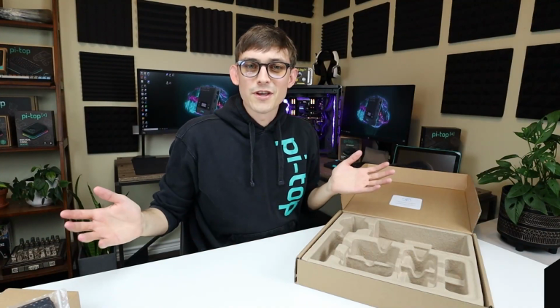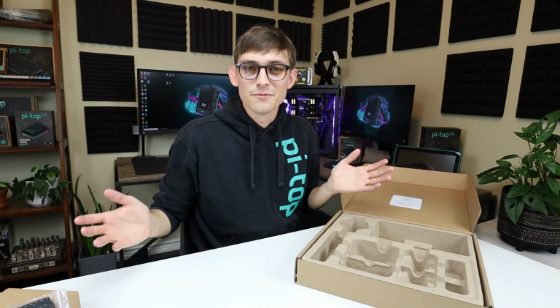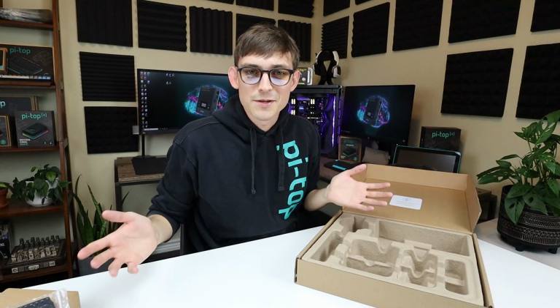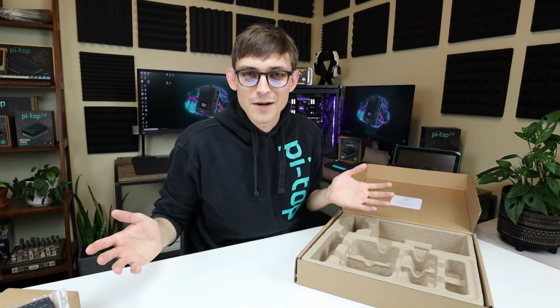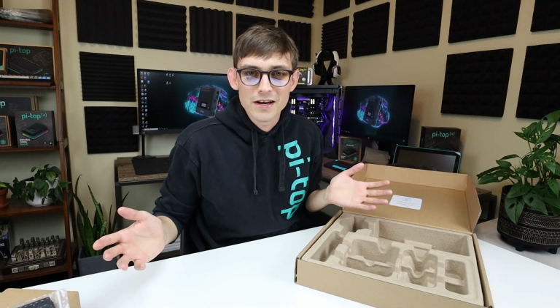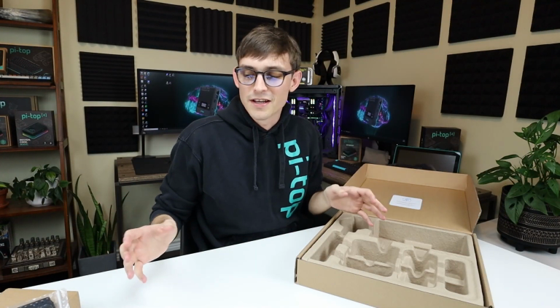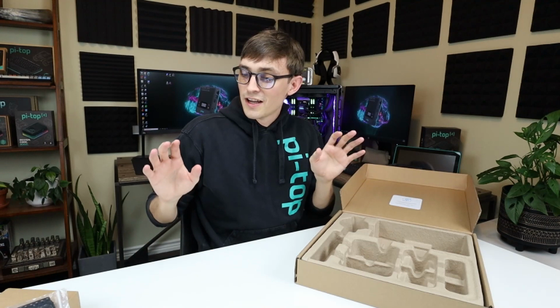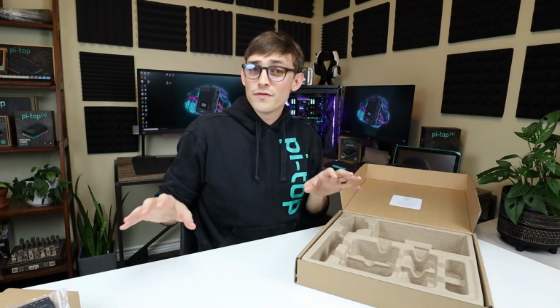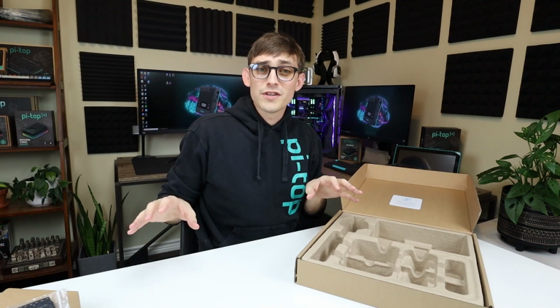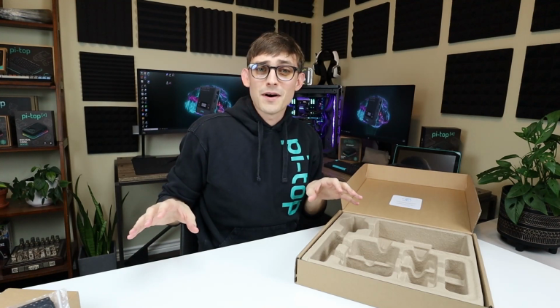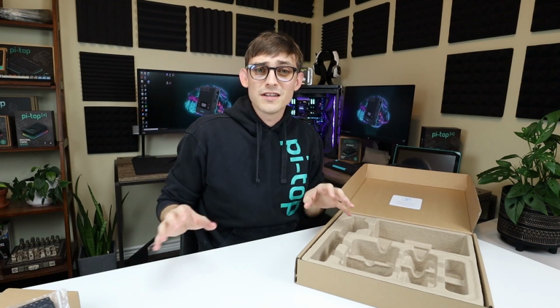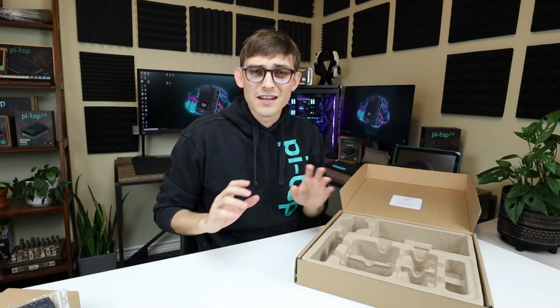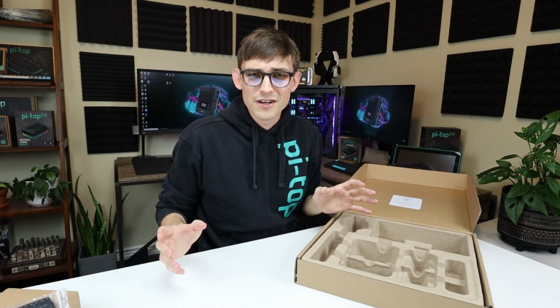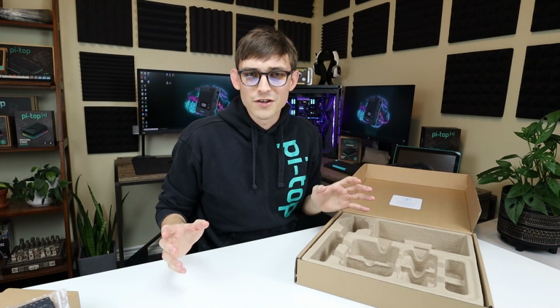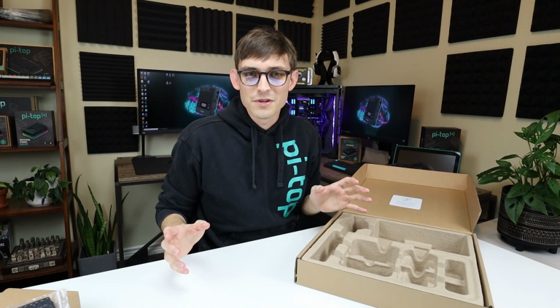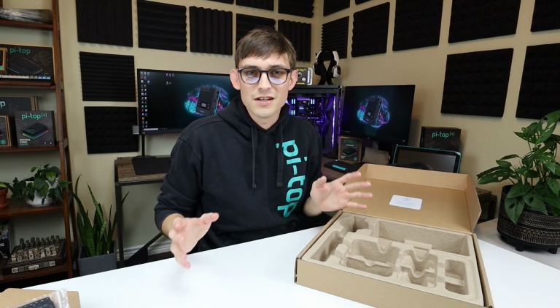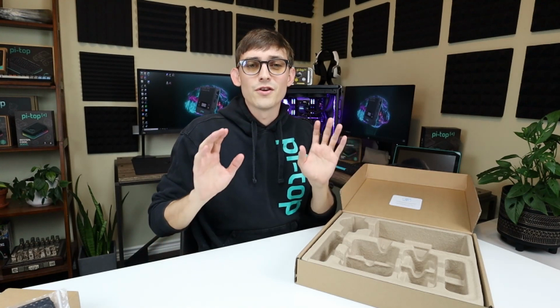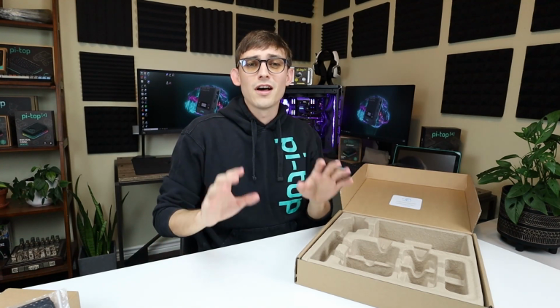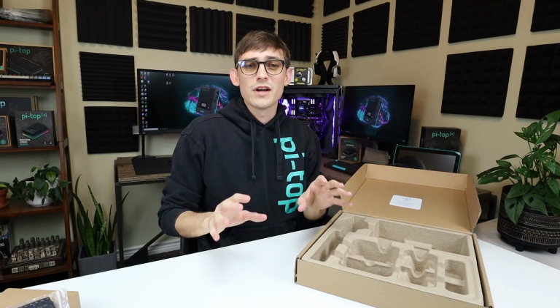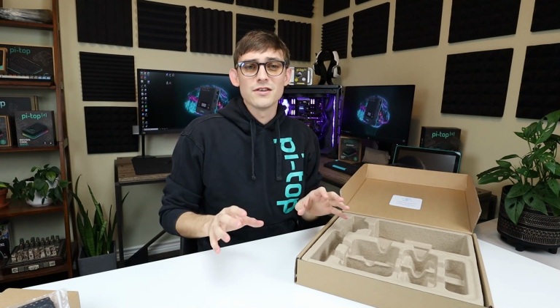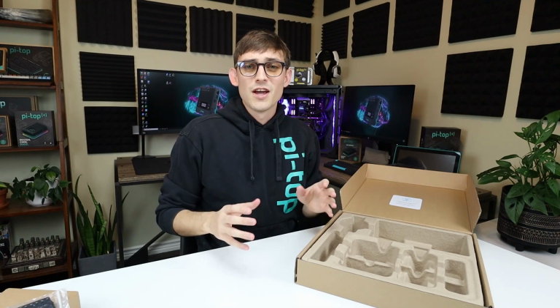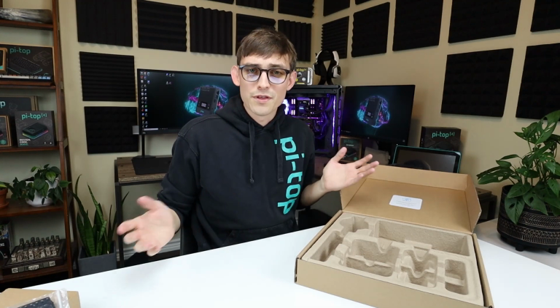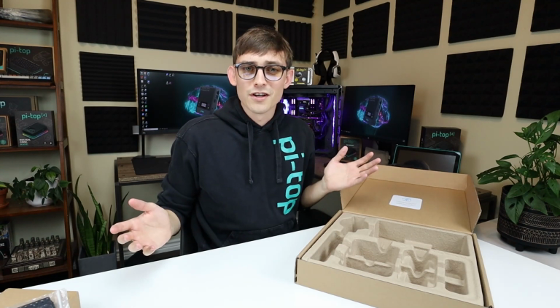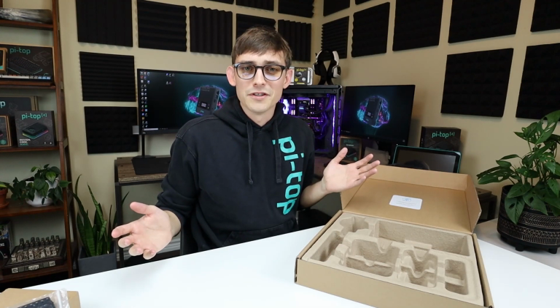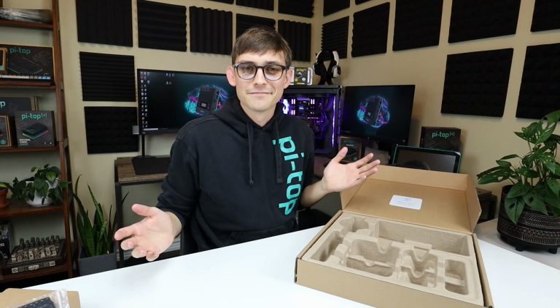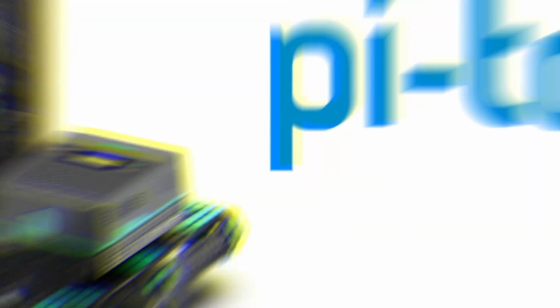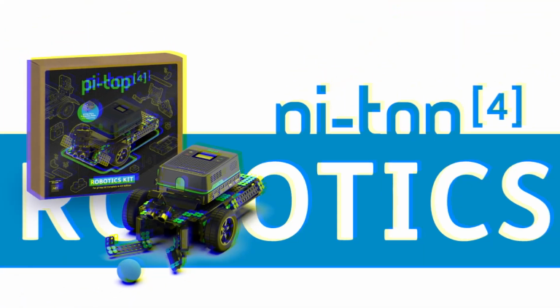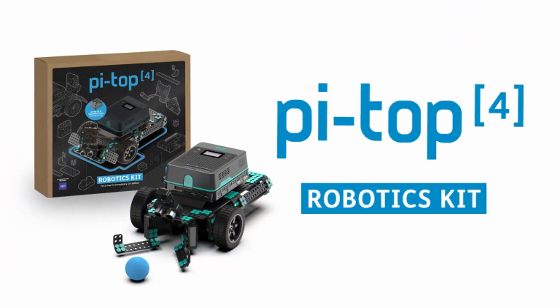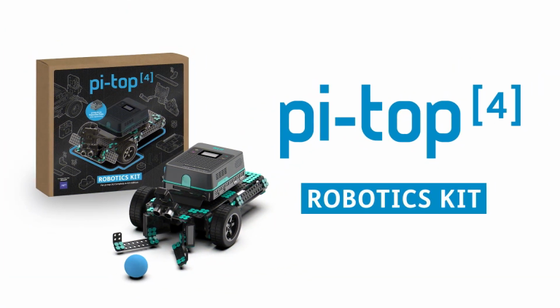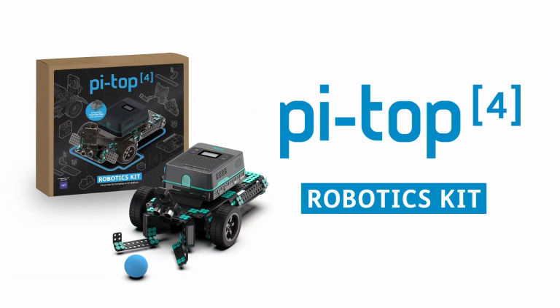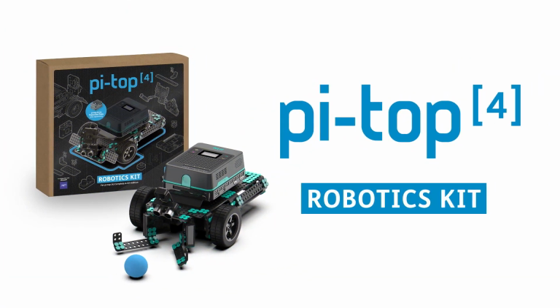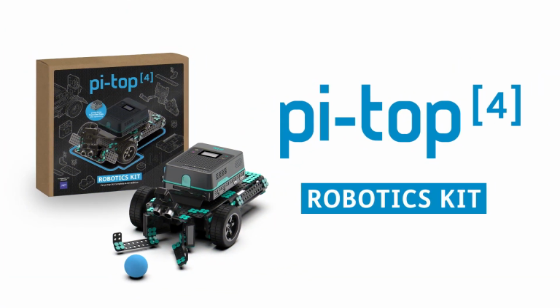Okay, well that's the Pytop Robotics Kit. I hope you've enjoyed this unboxing — it's a lot of fun to get to grips with this kit. You're going to learn a lot of great skills and tools, and we think you're going to love it. All right, bye!